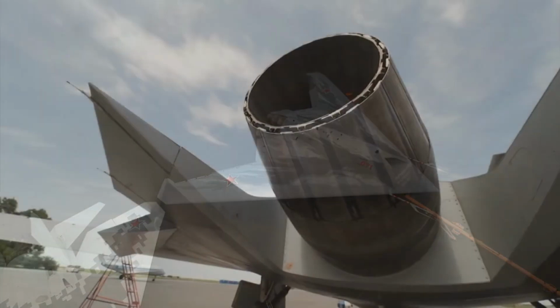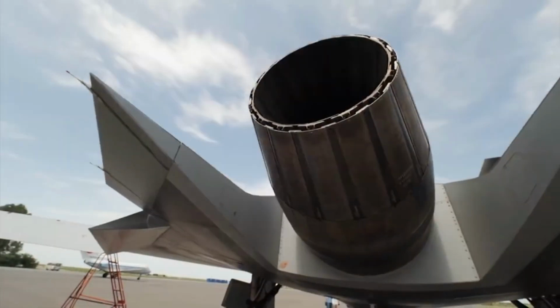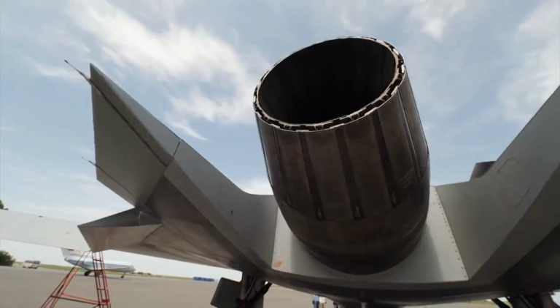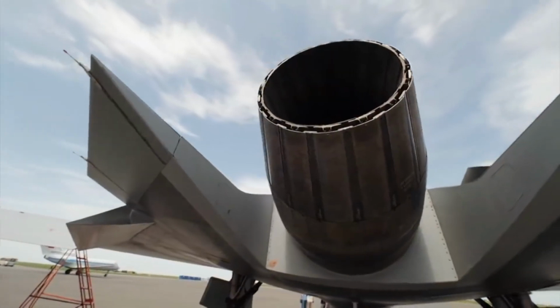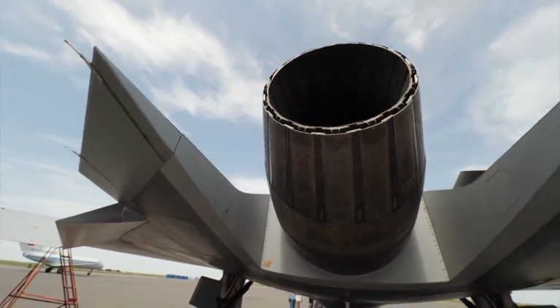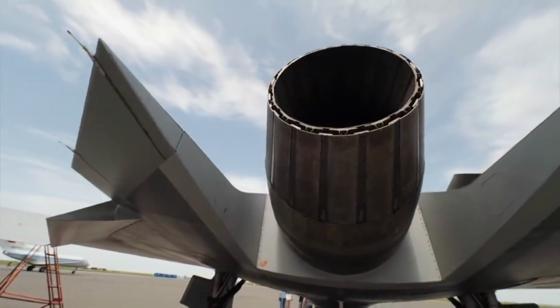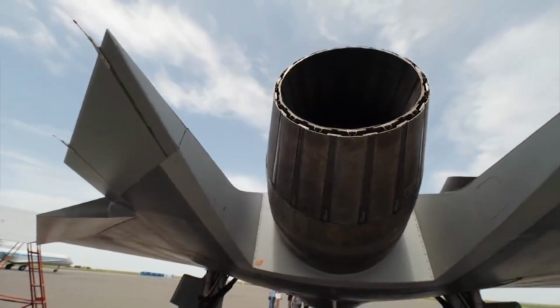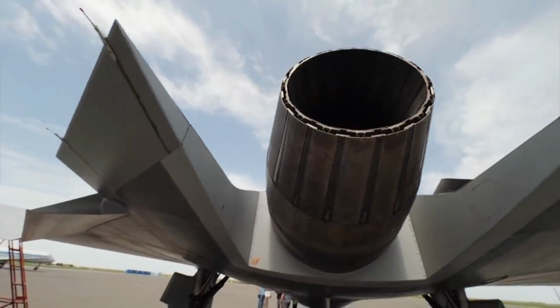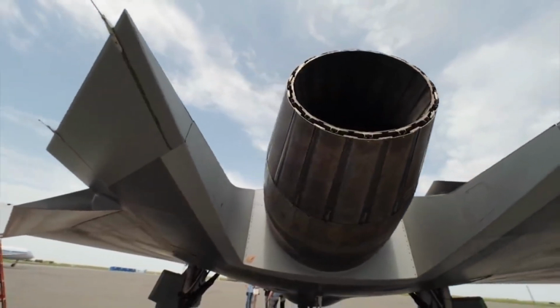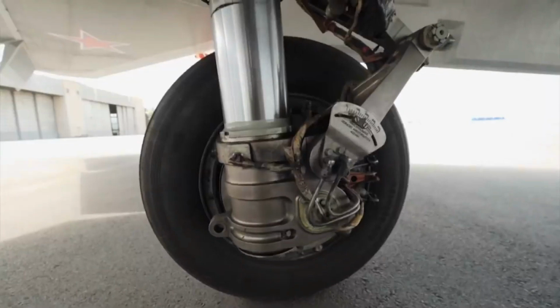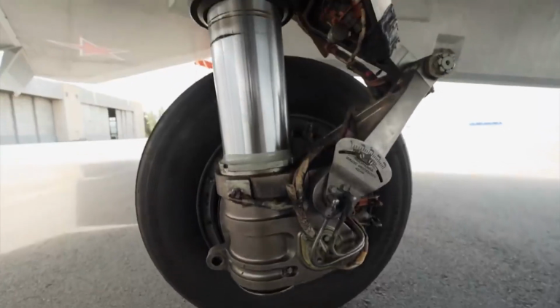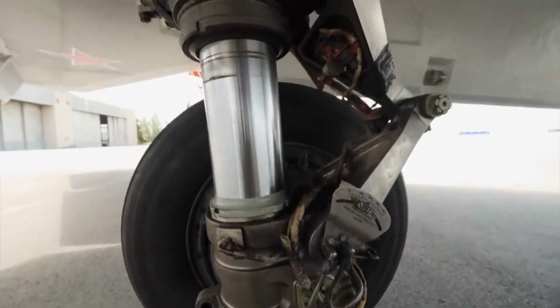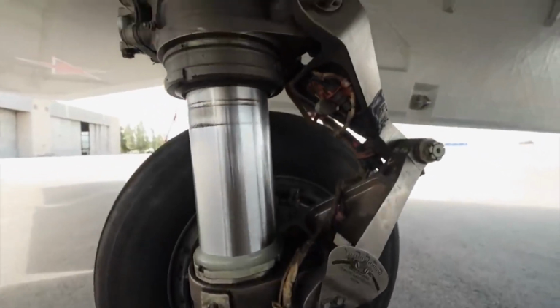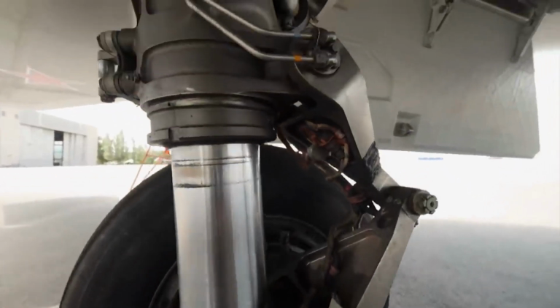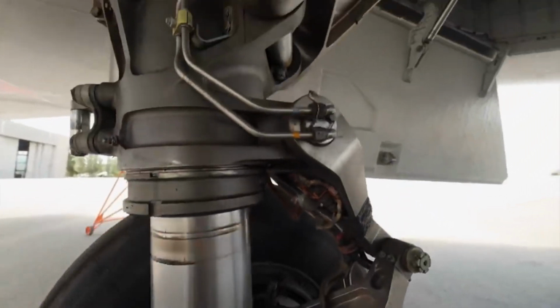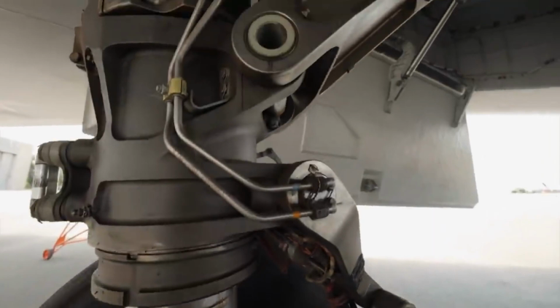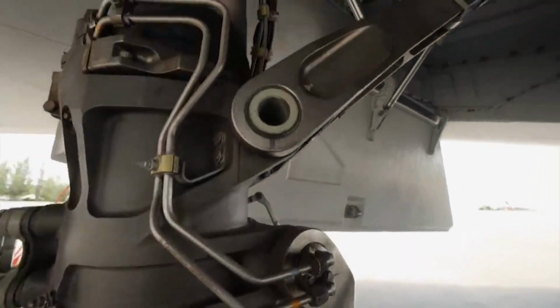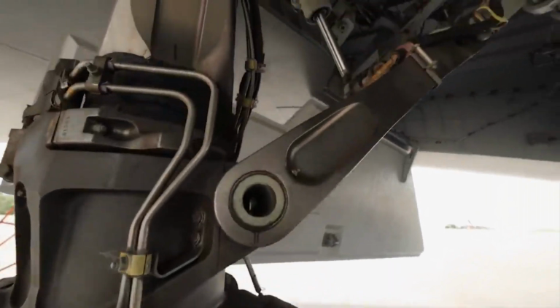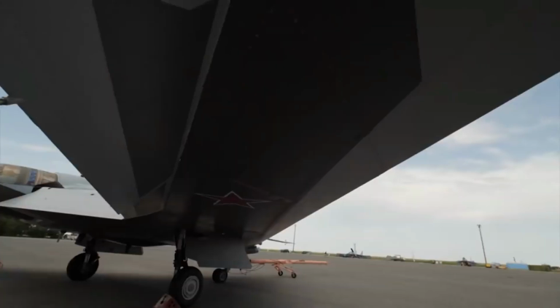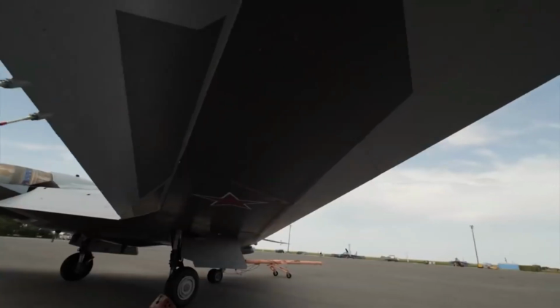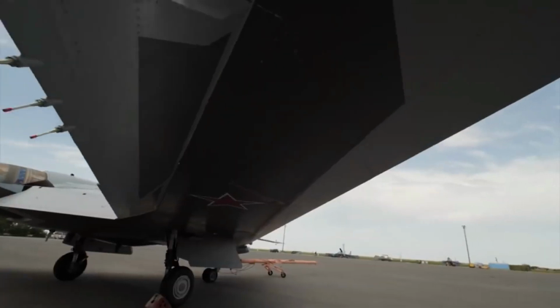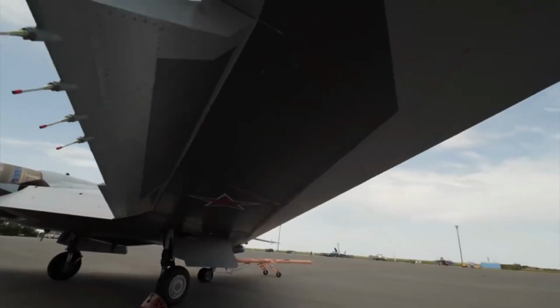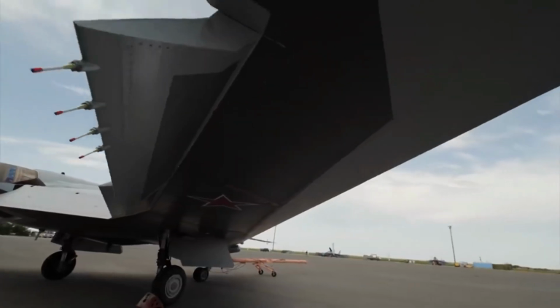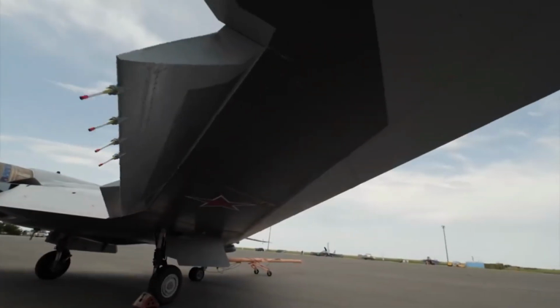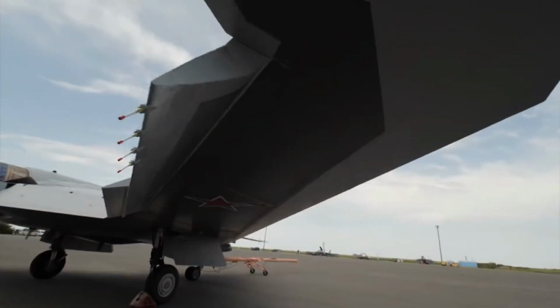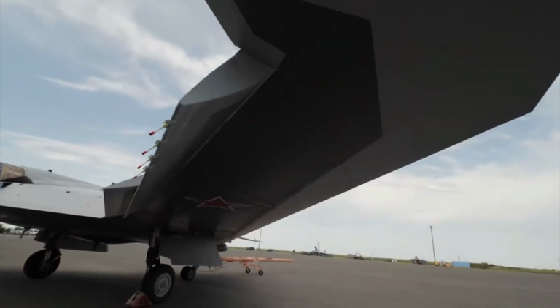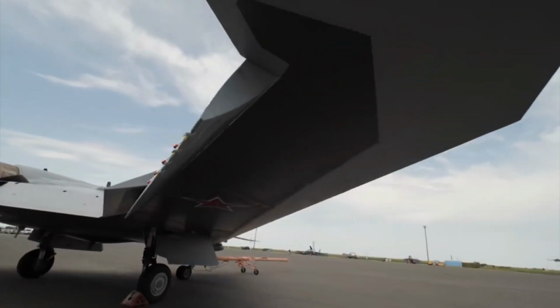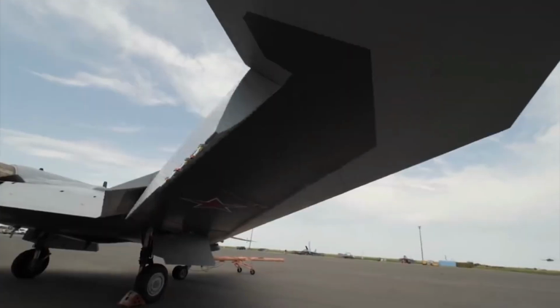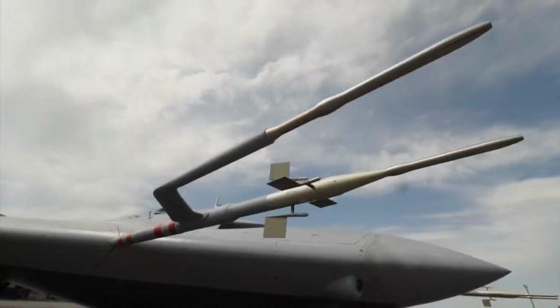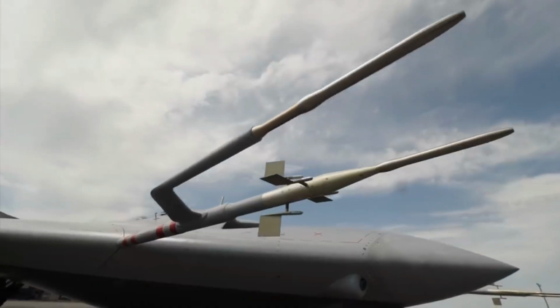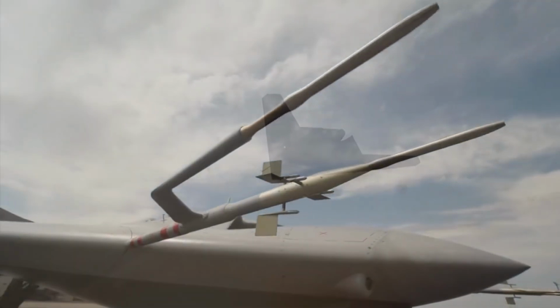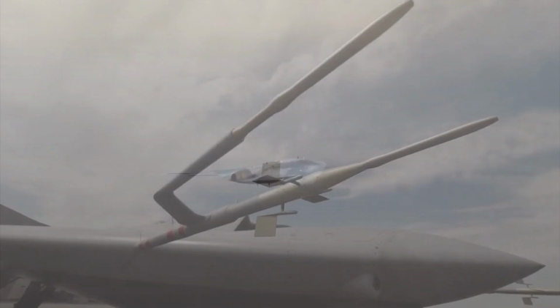Although the first prototype's exhaust nozzle was conventional and could increase the drone's radar signature, future upgrades could see improved exhaust and engine inlet, as shown by a mock-up at the 2019 MAKS International Aviation and Space Salon.